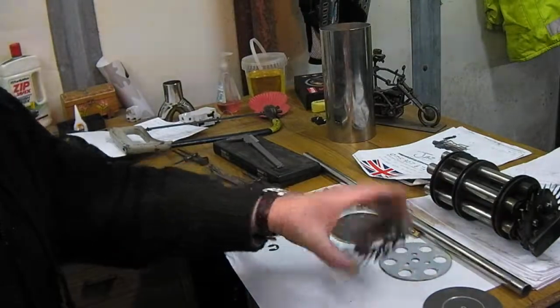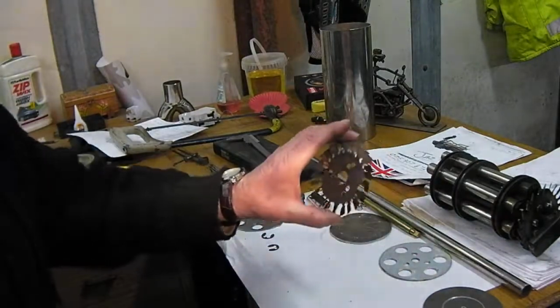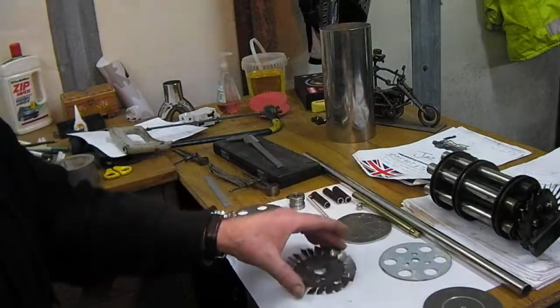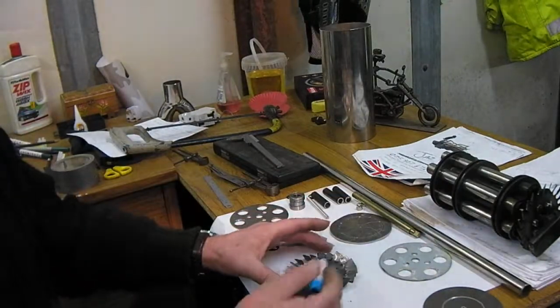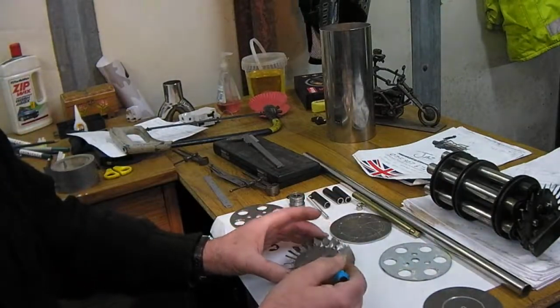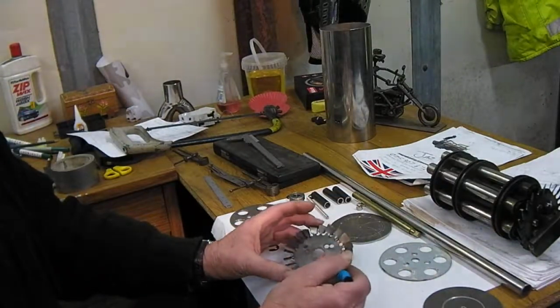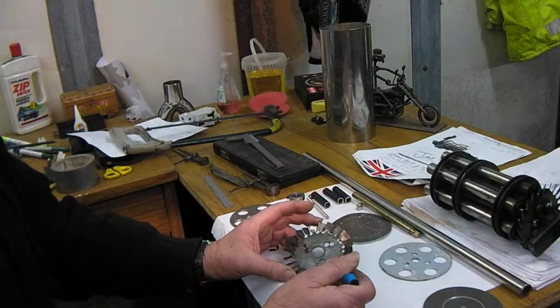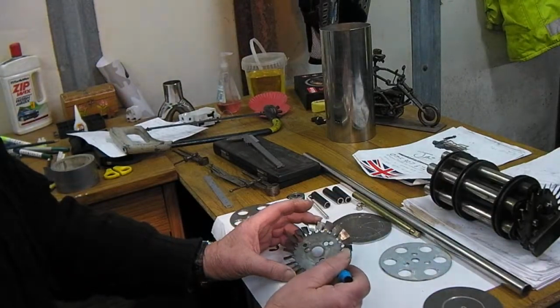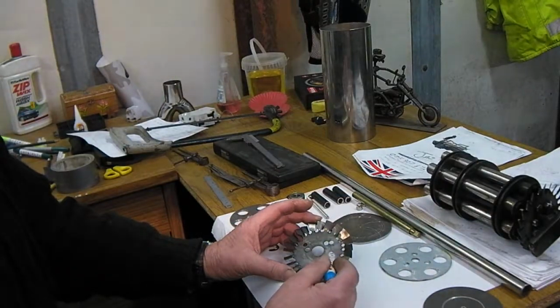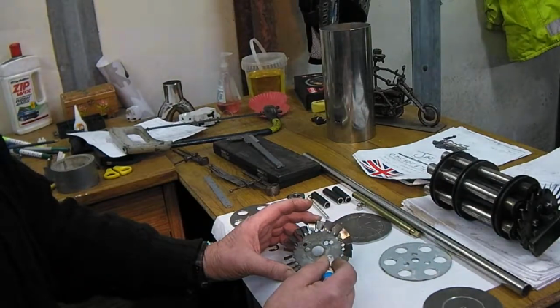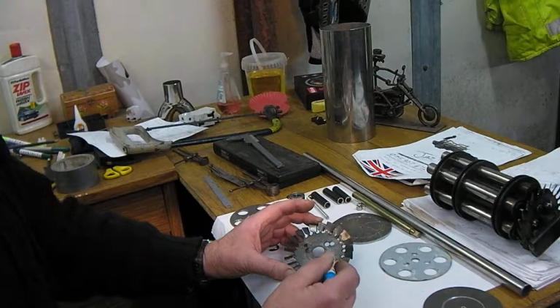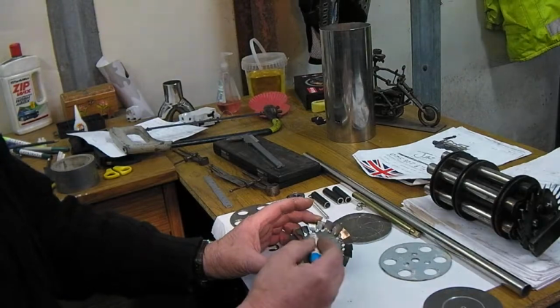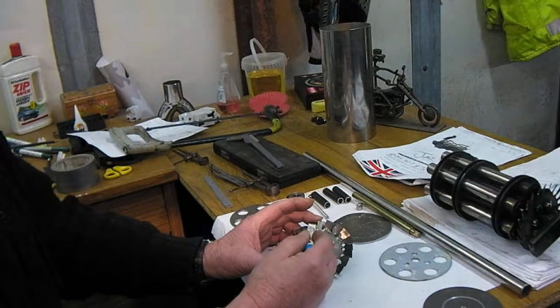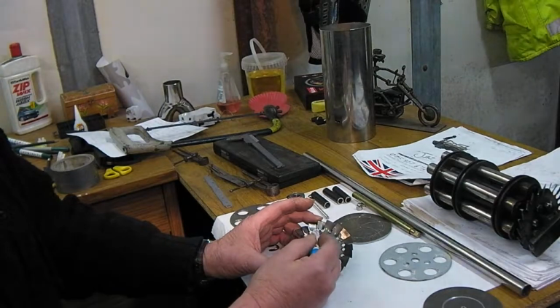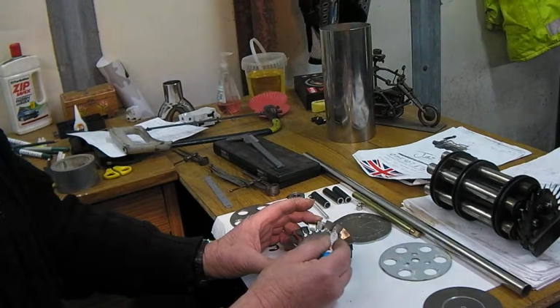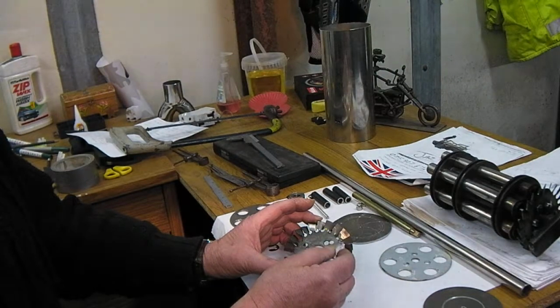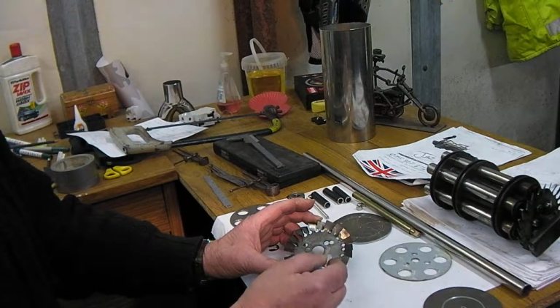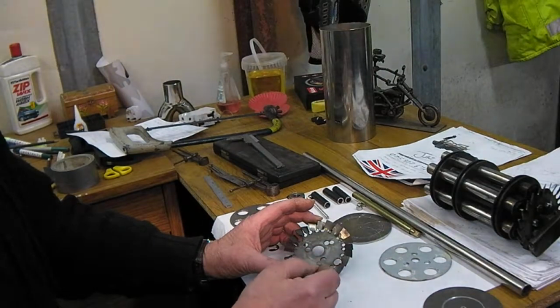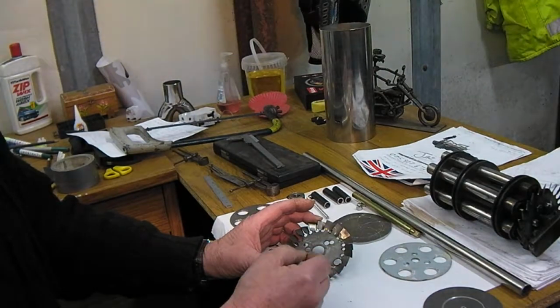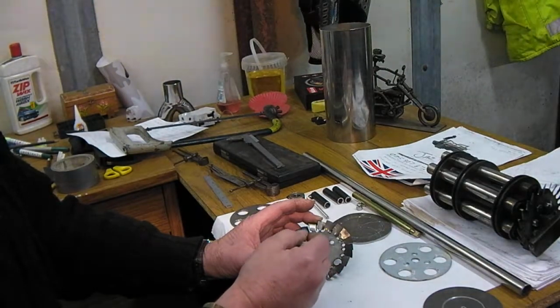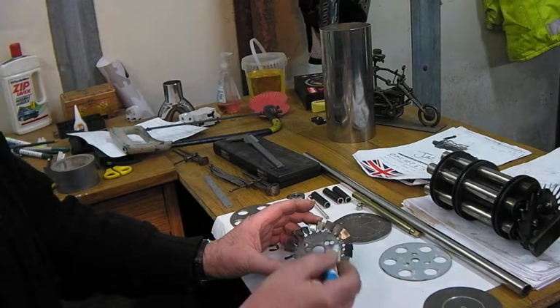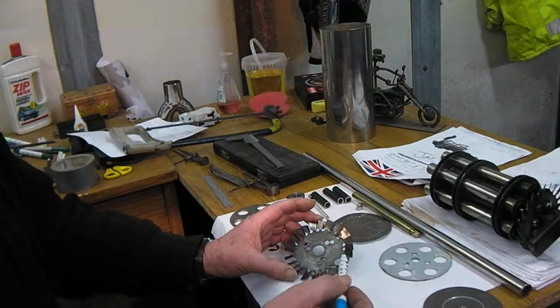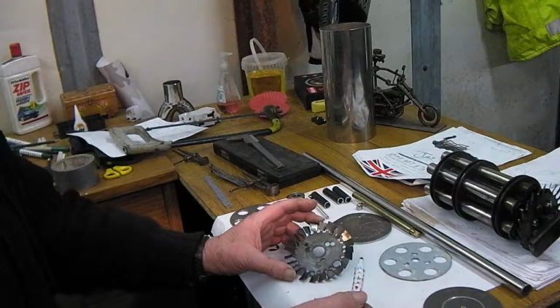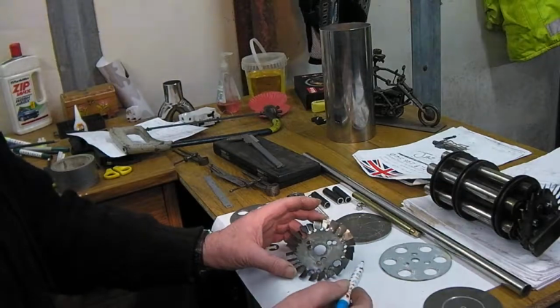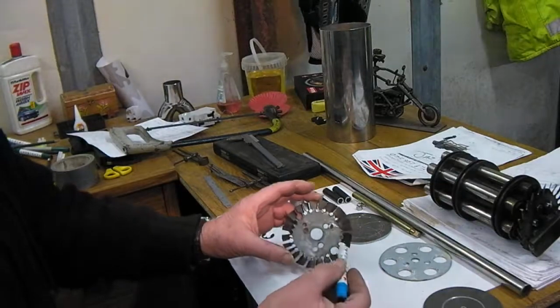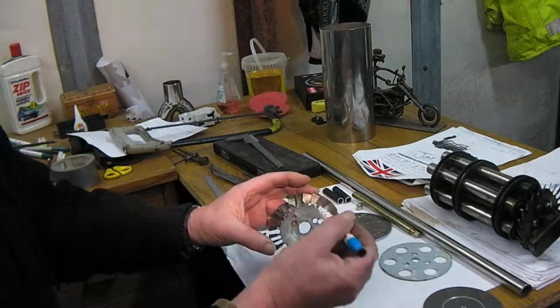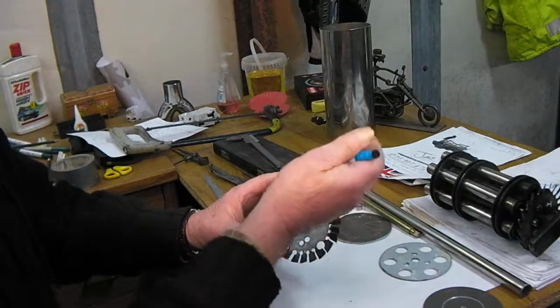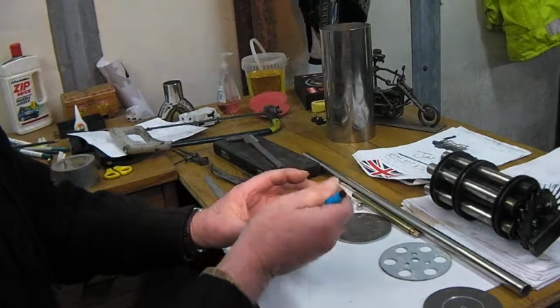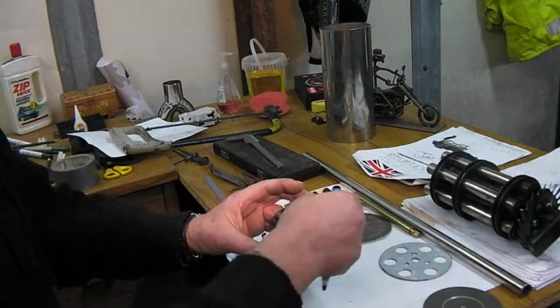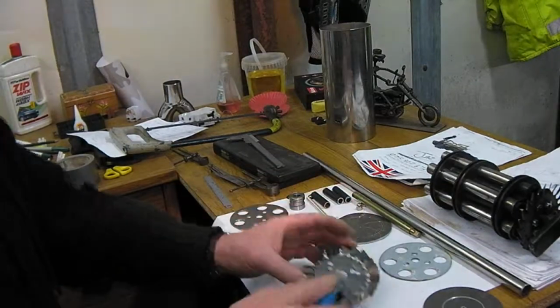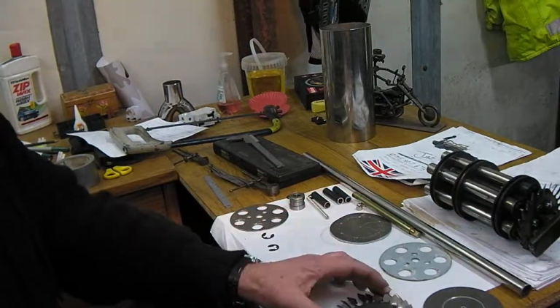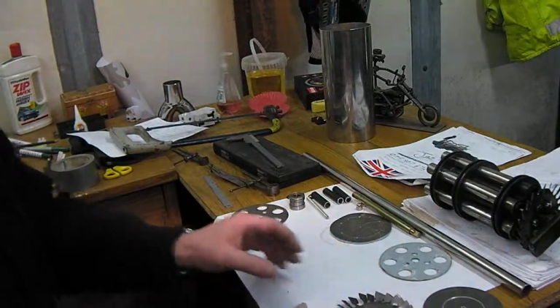Then you've got your fan to make. 4-inch, 1.2mm stainless steel. Drill approximately 30 holes all the way around, 6mm. Score them down, give them a twist — there's your fan.